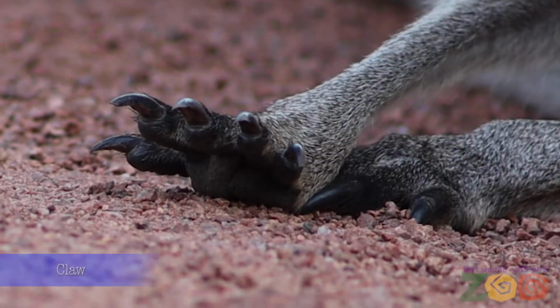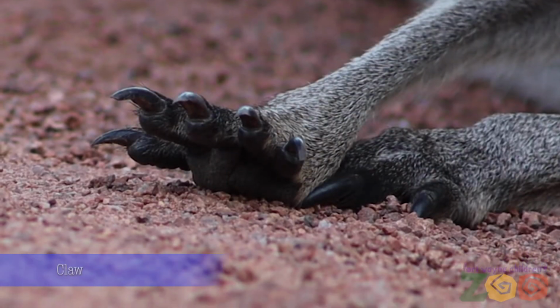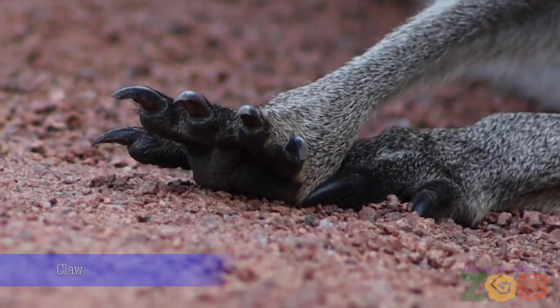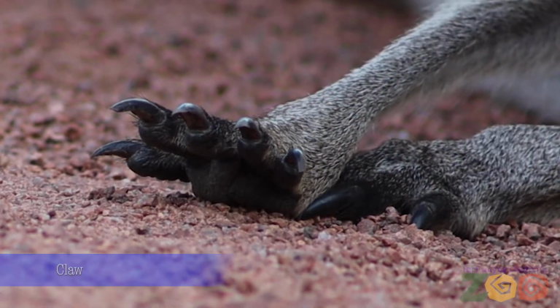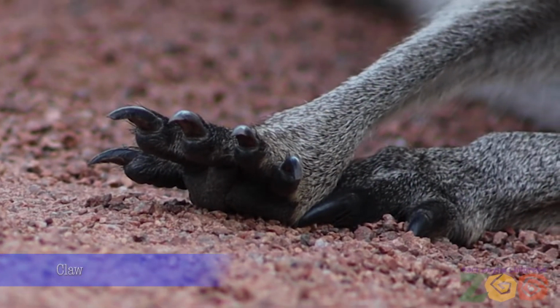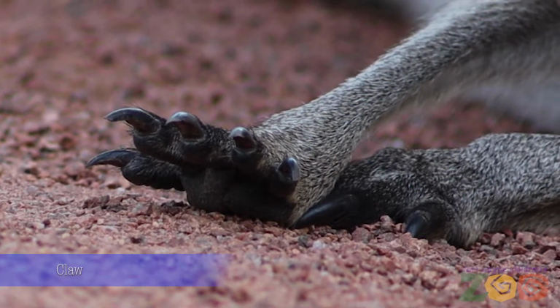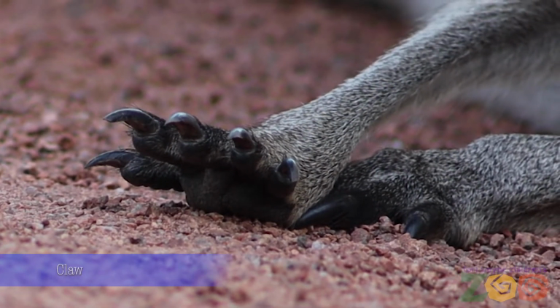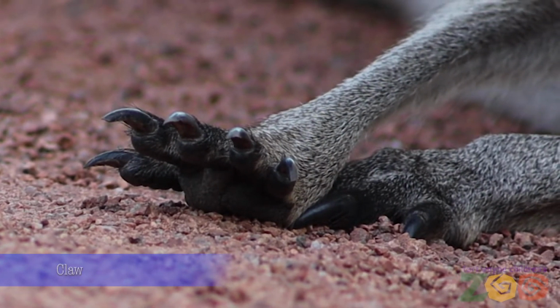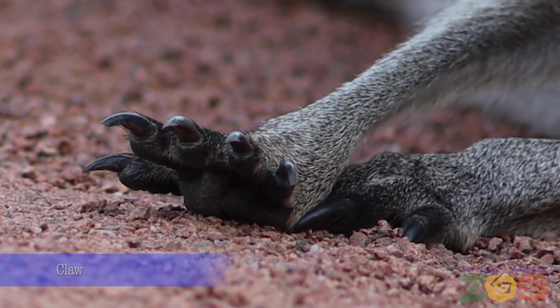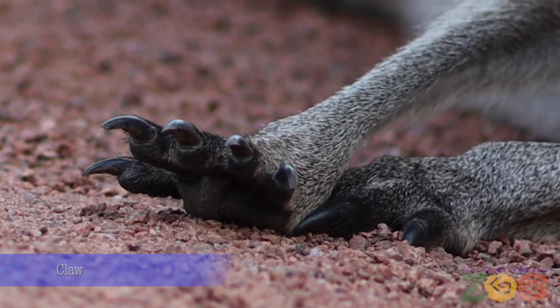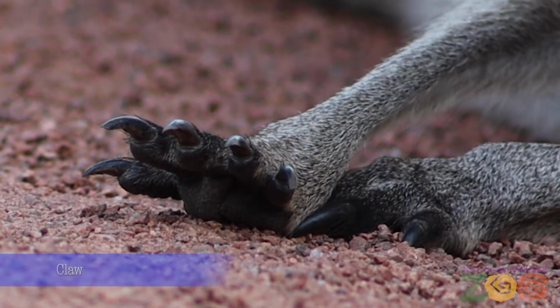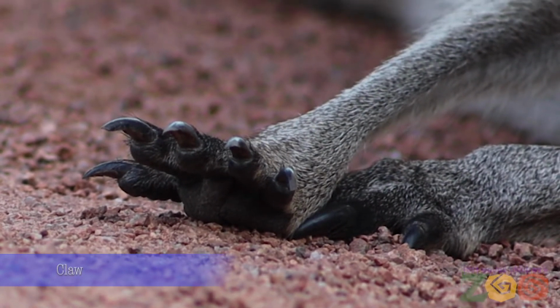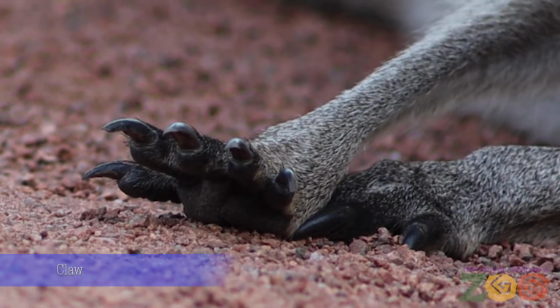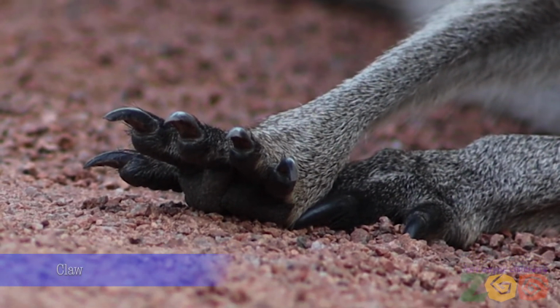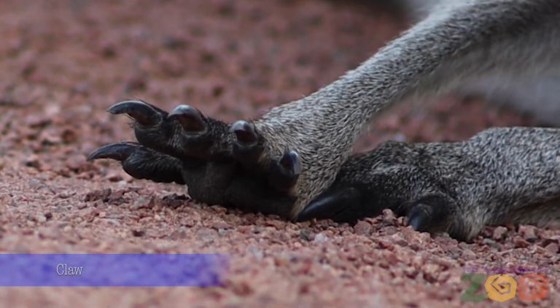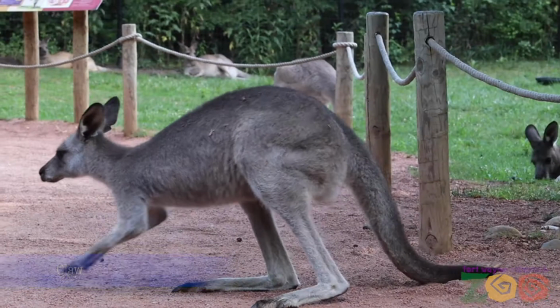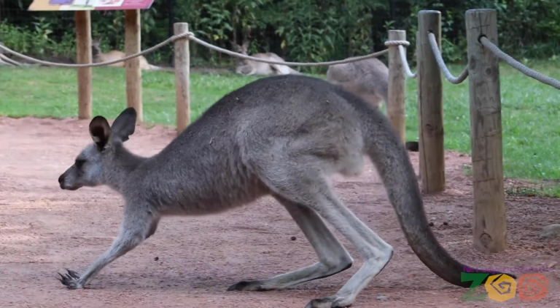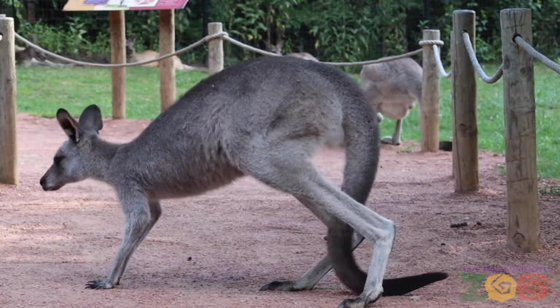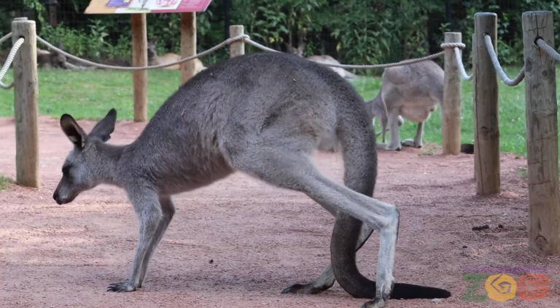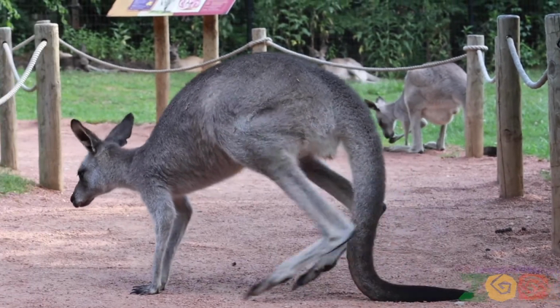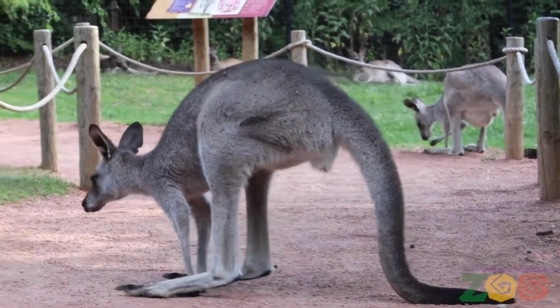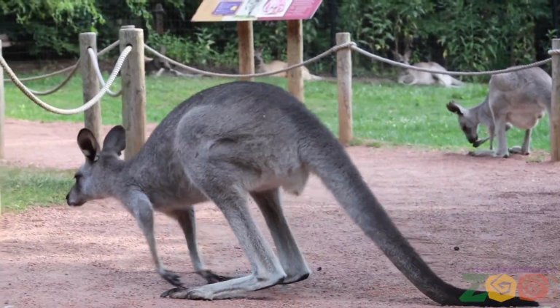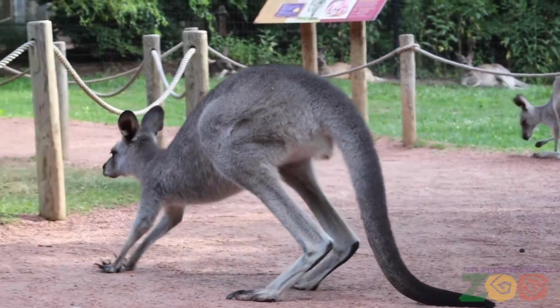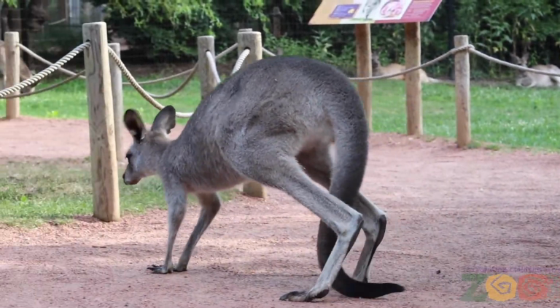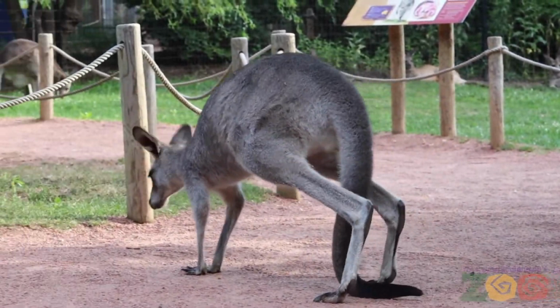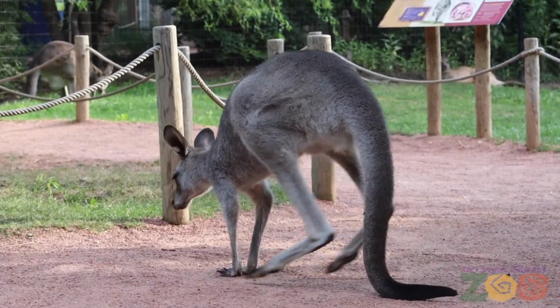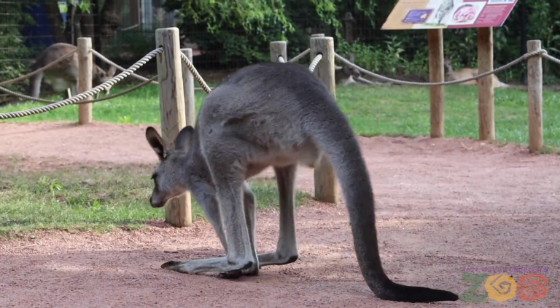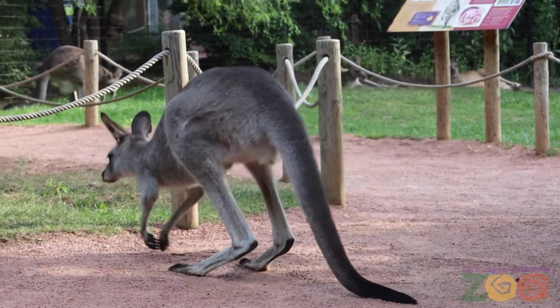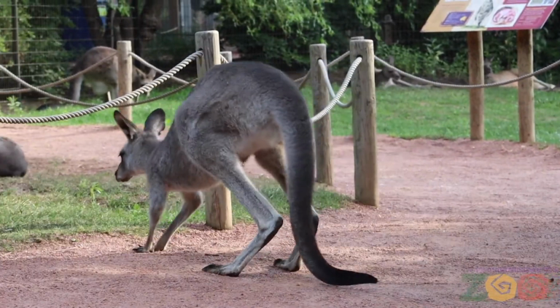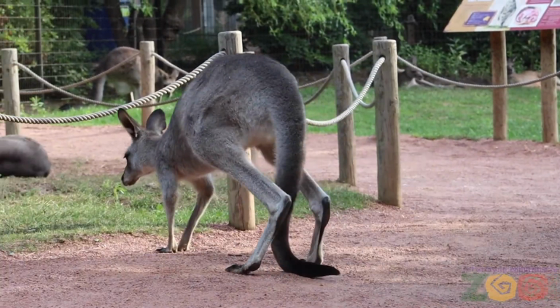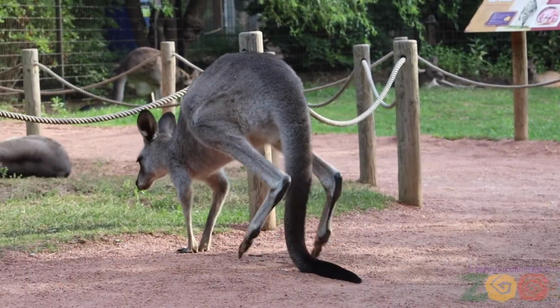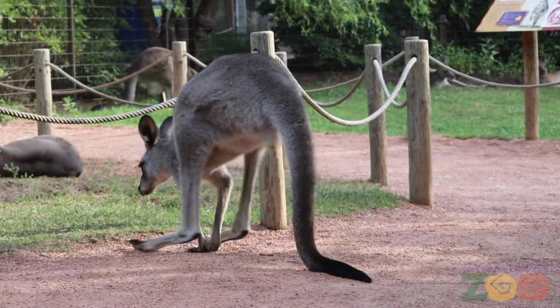They have five toes on their forepaws, similar to human hands, which they use to hold food. They also use their forepaws and their tail to help them move more slowly when hopping. We call this walking.